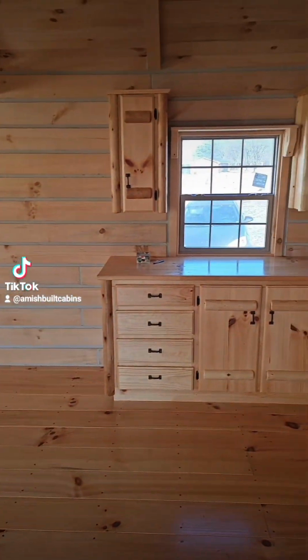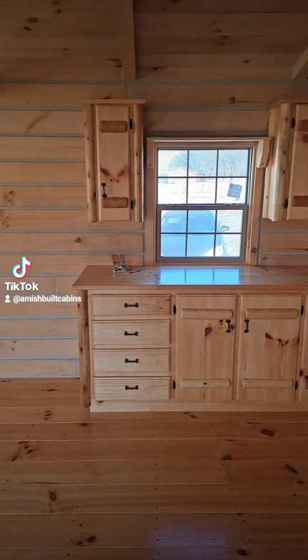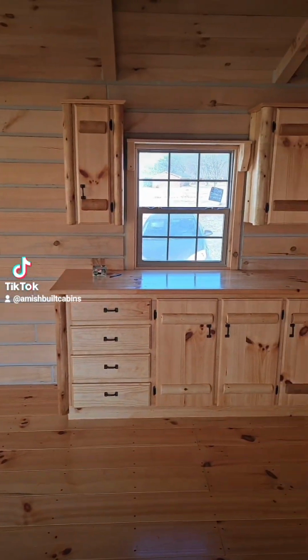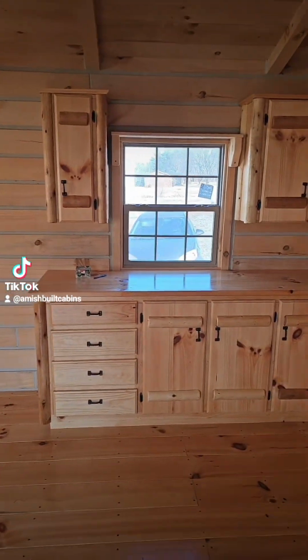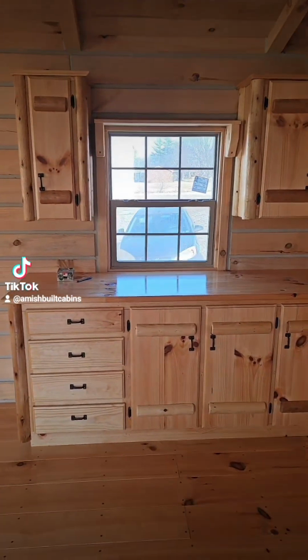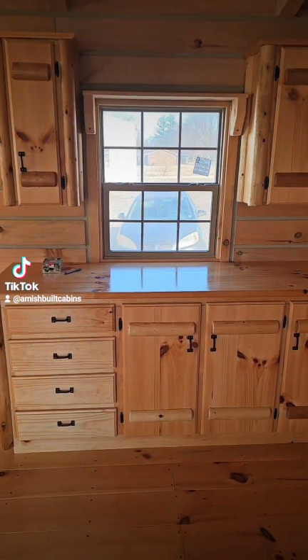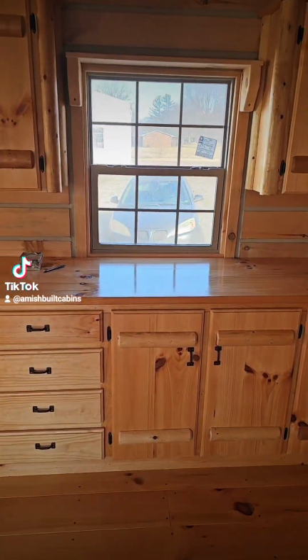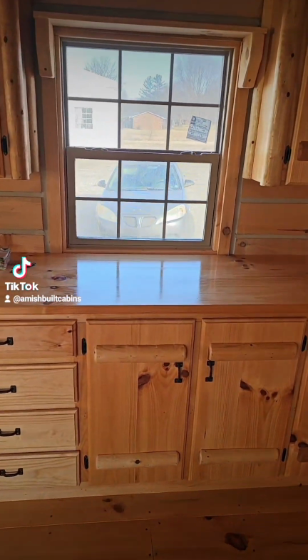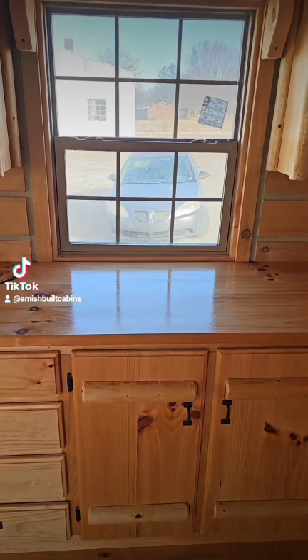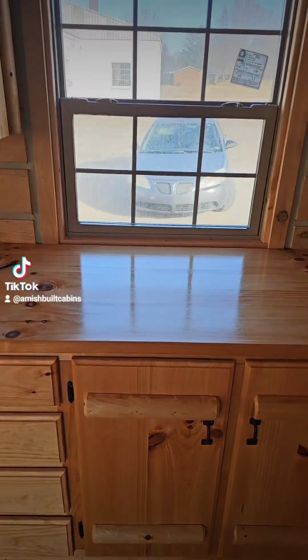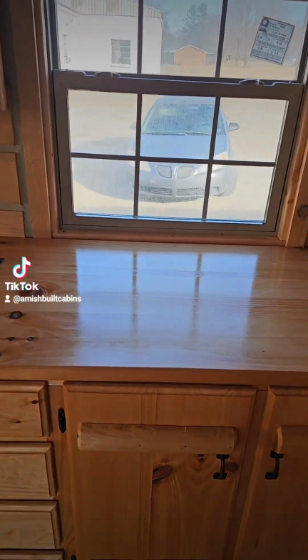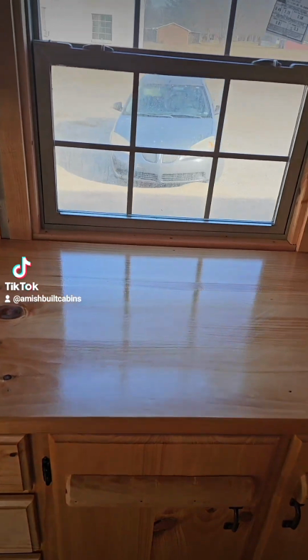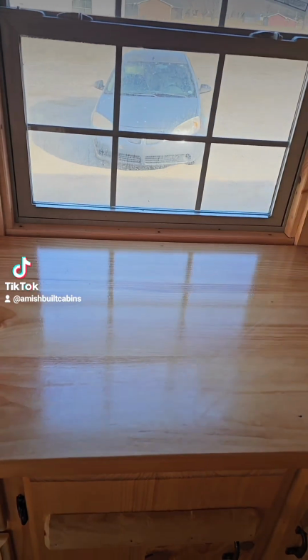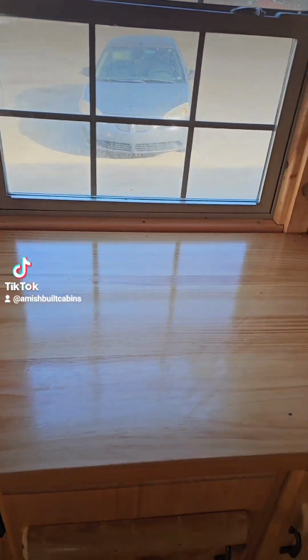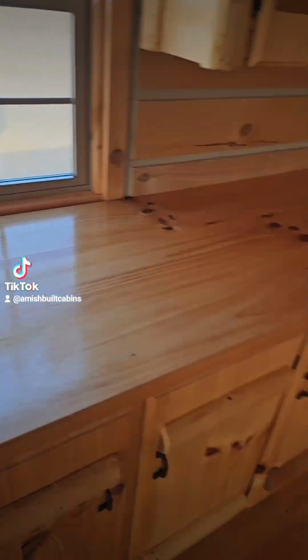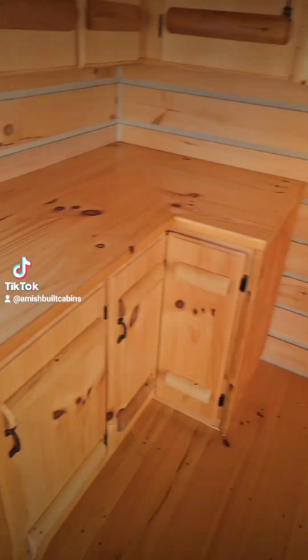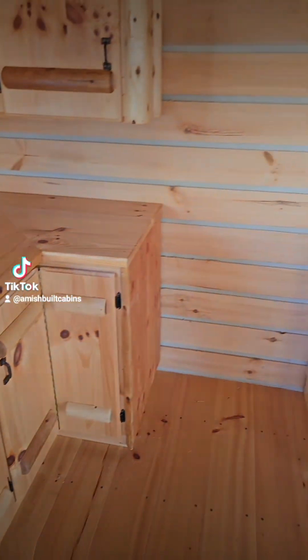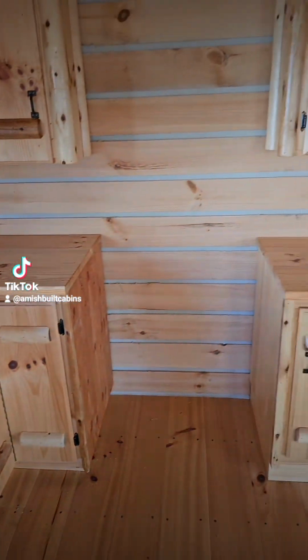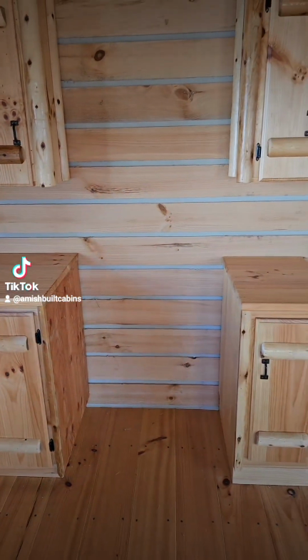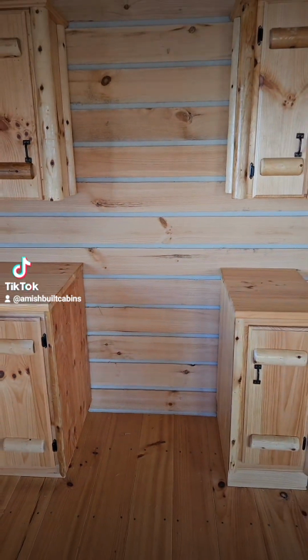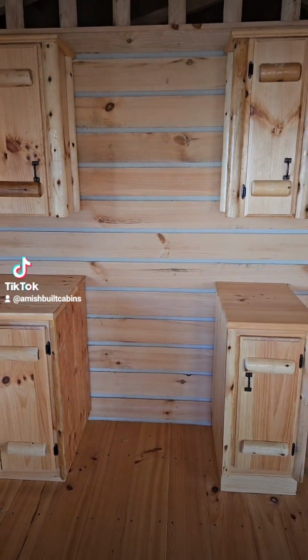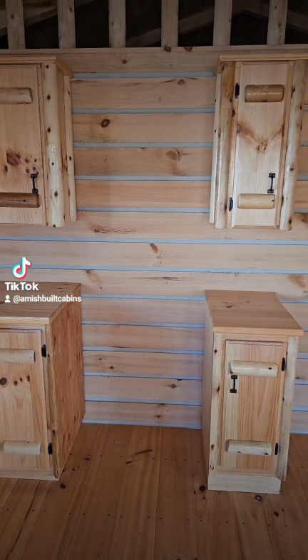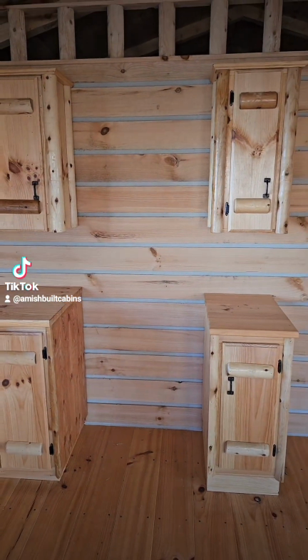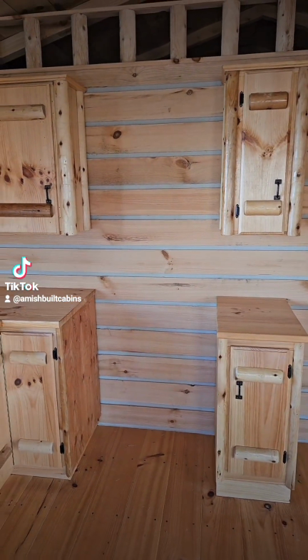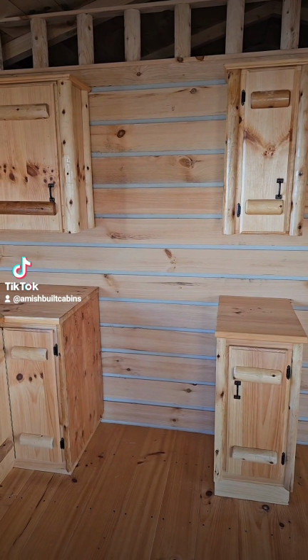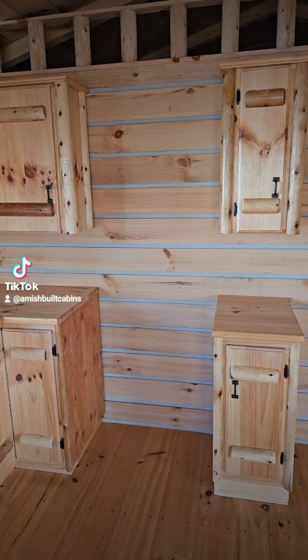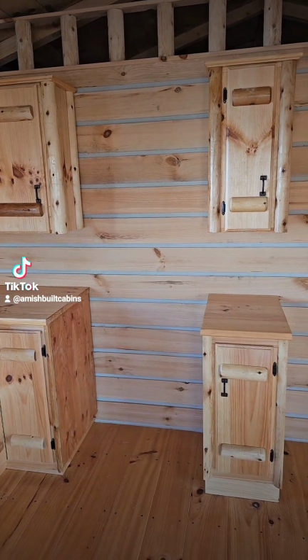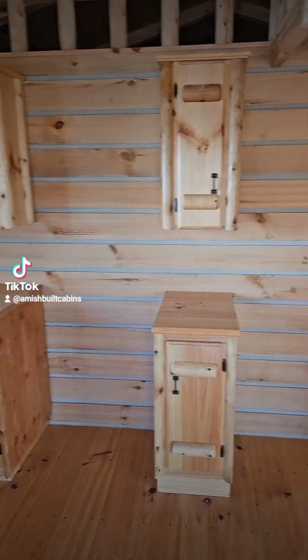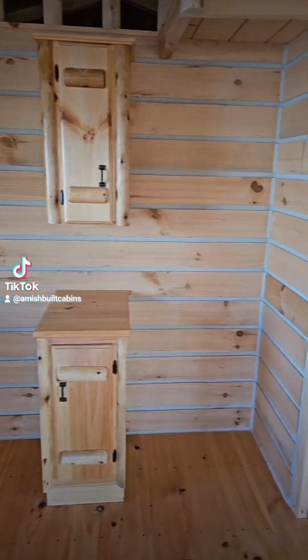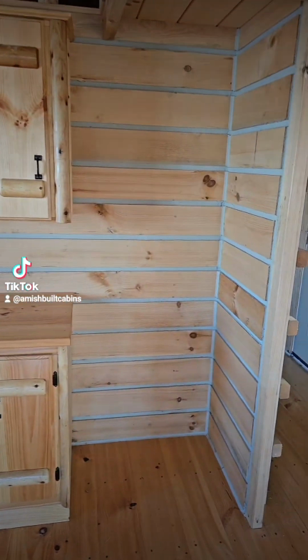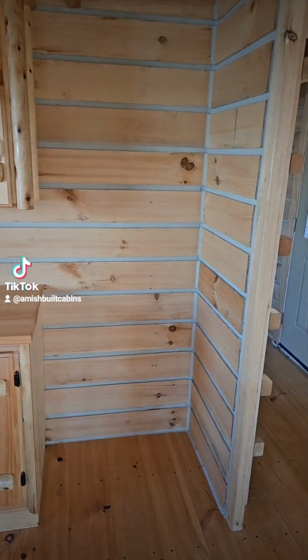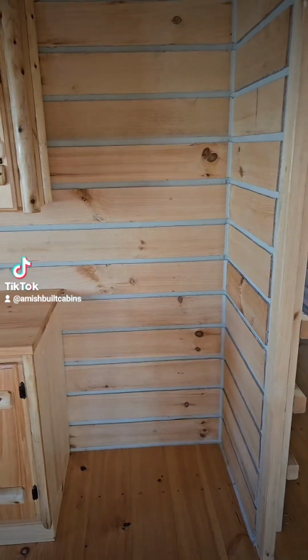Got a spot here where we can cut out and put you a kitchen sink. Stove, microwave above or a hood vent, standard refrigerator.